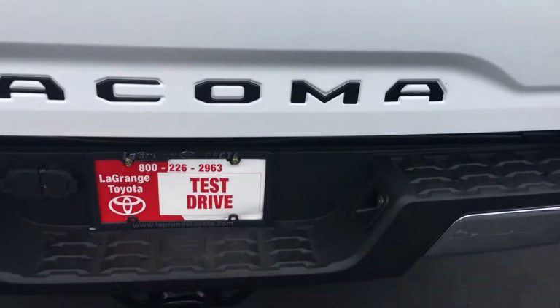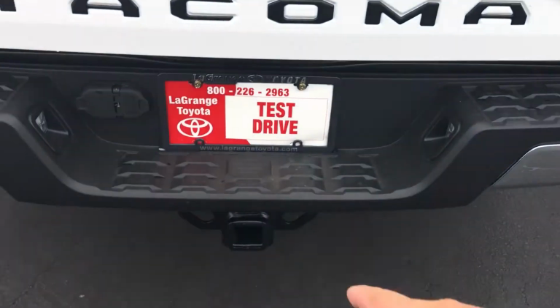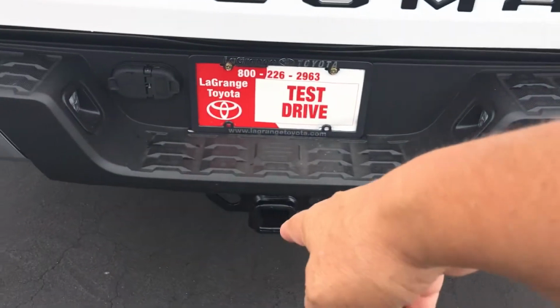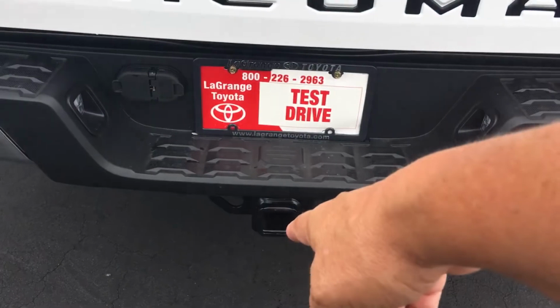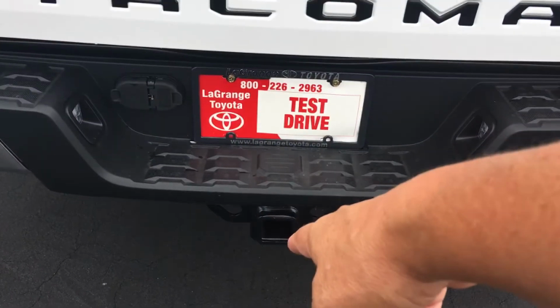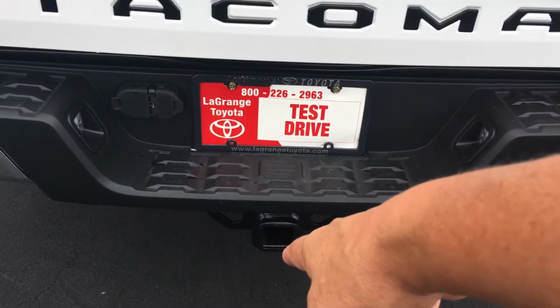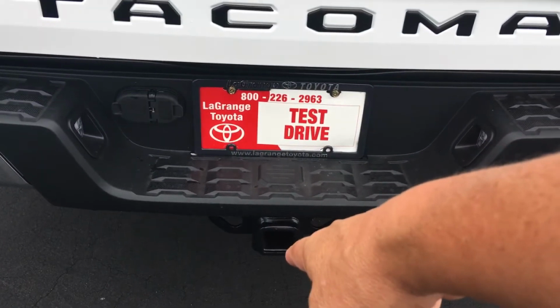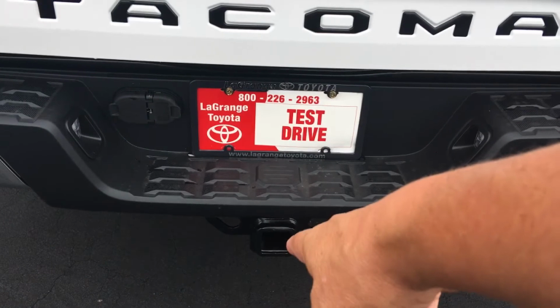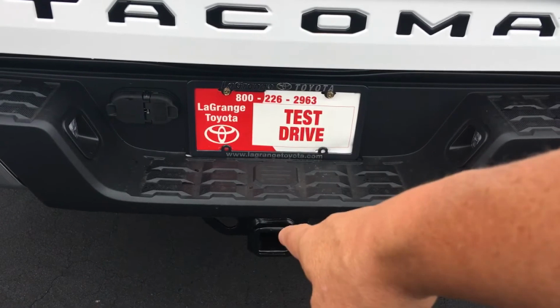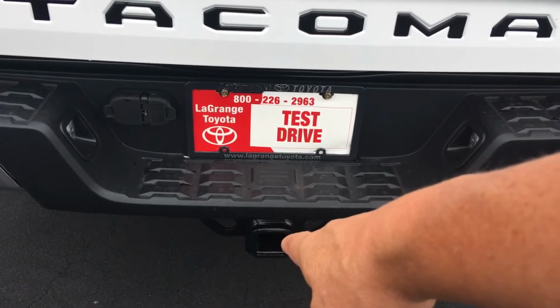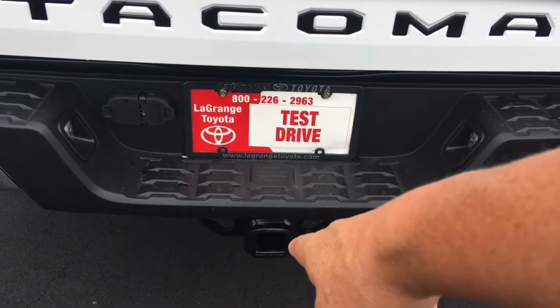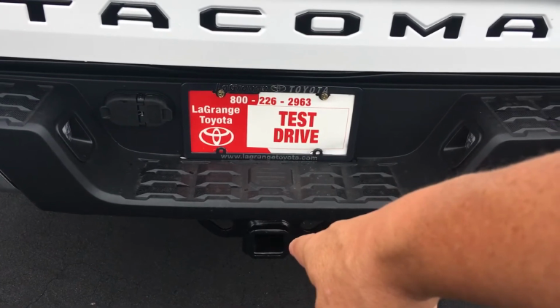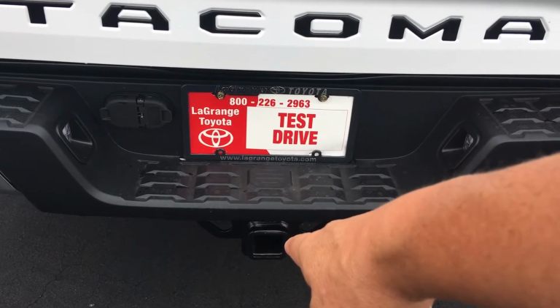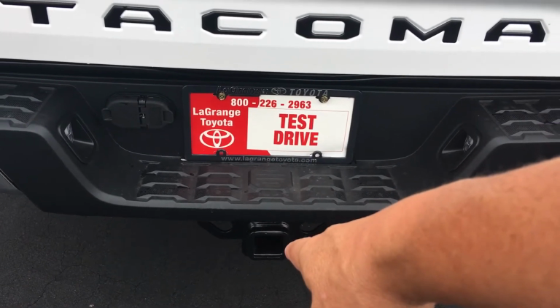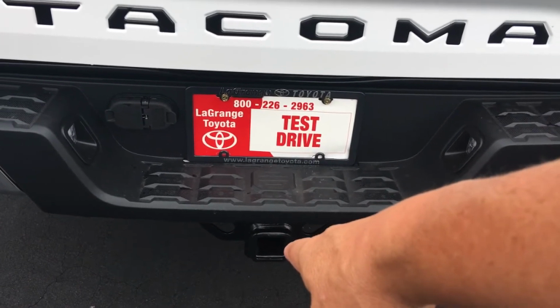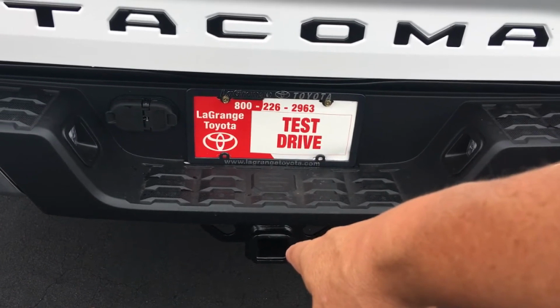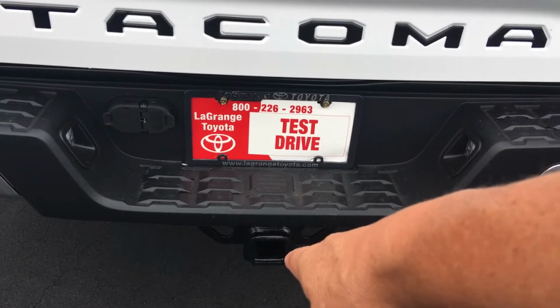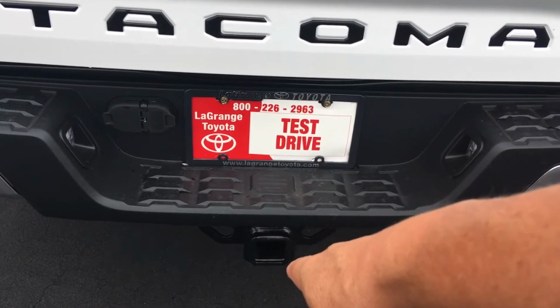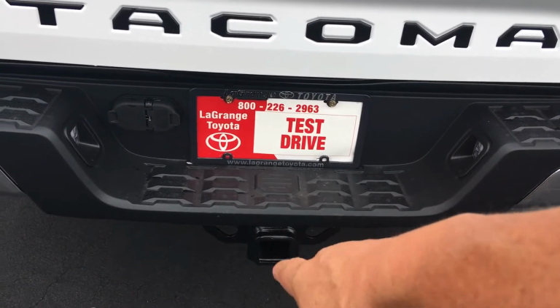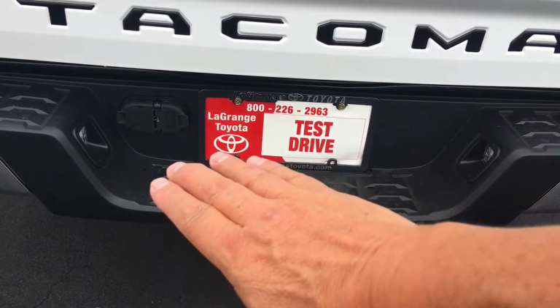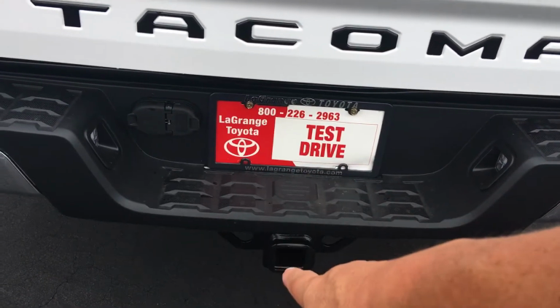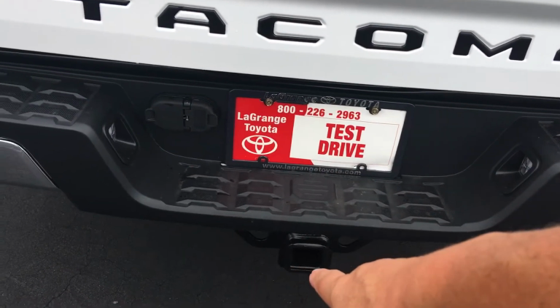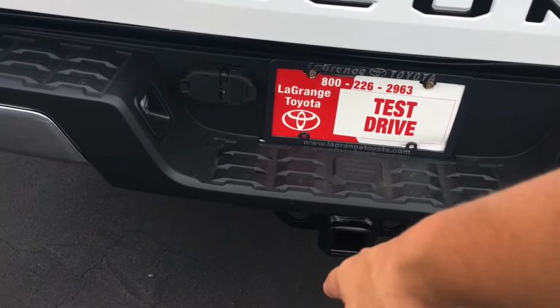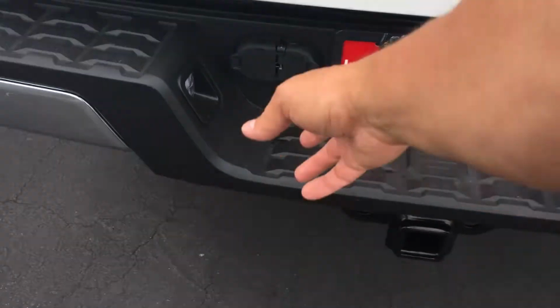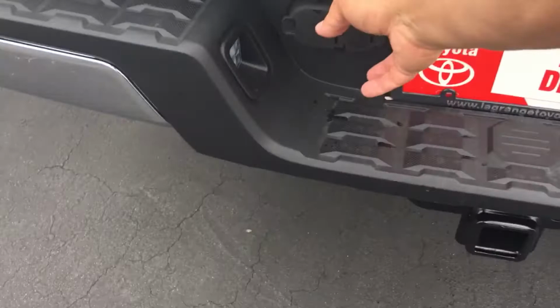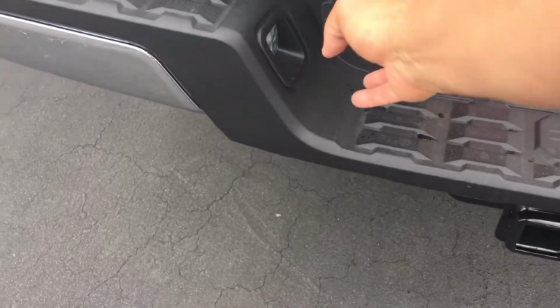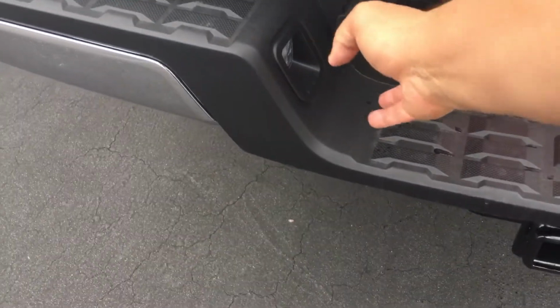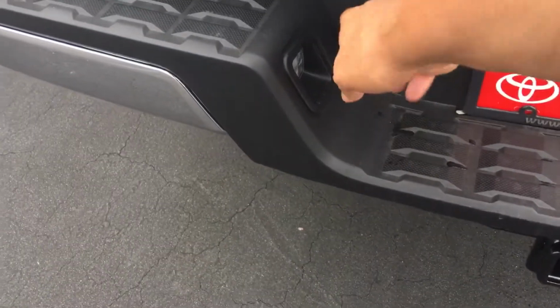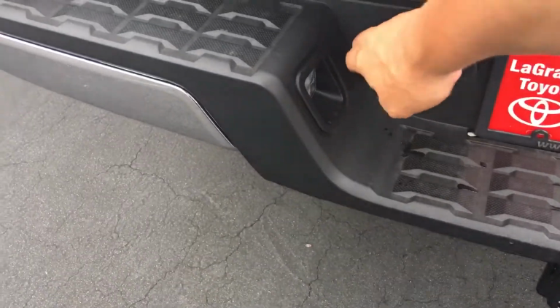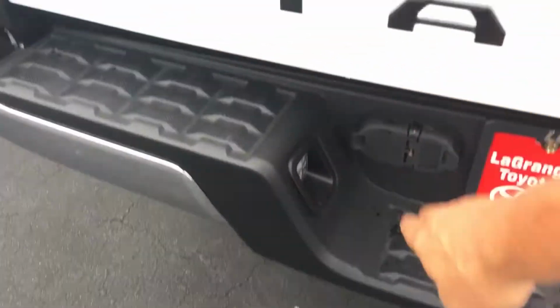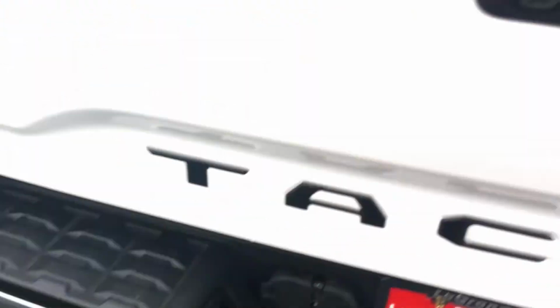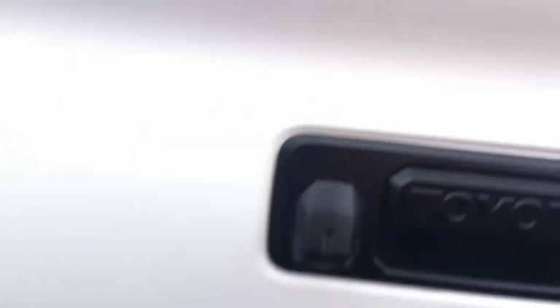We order all of ours with a receiver hitch and complete tow package, which gives you engine oil cooler, transmission cooler, larger battery, larger alternator, class 3 receiver hitch, four-pin connector, and seven-pin connector.